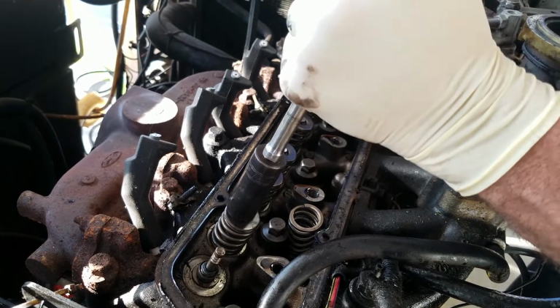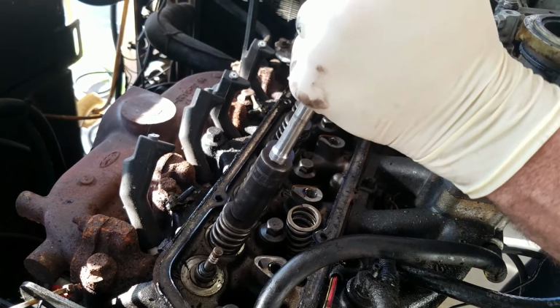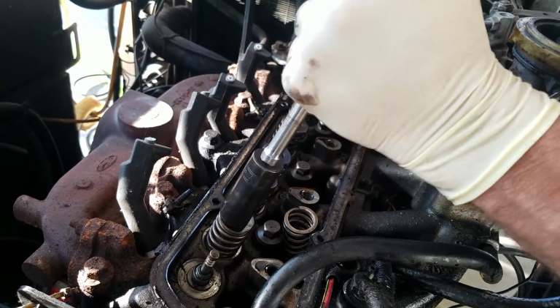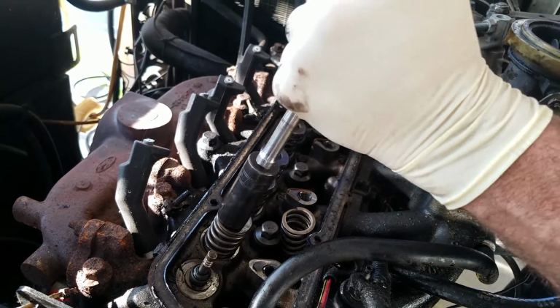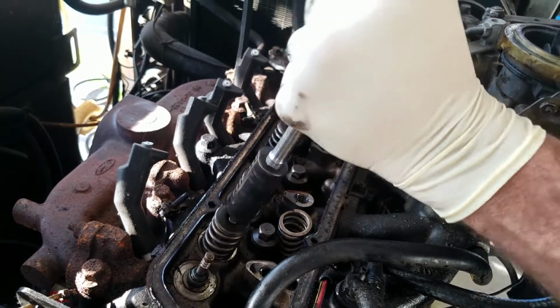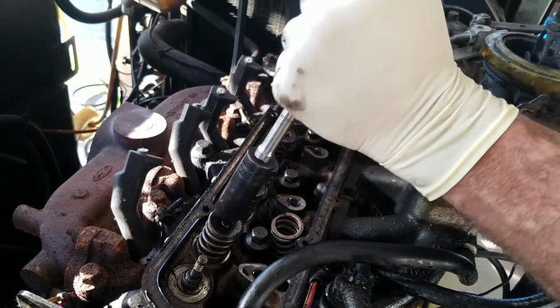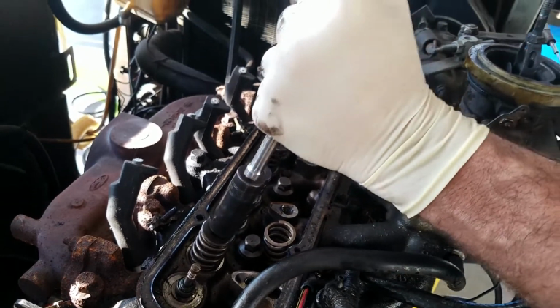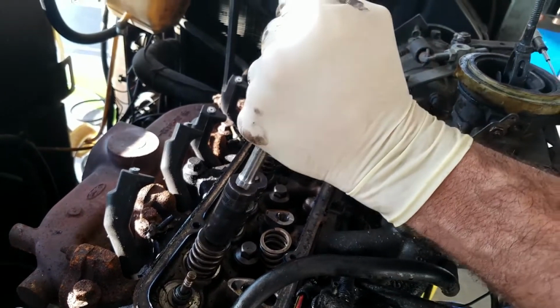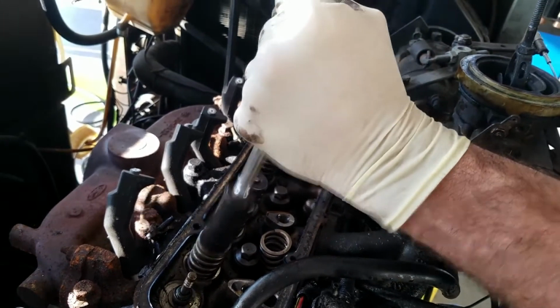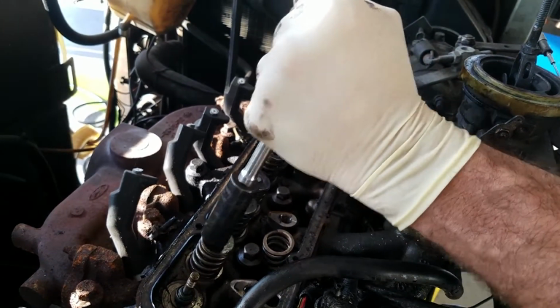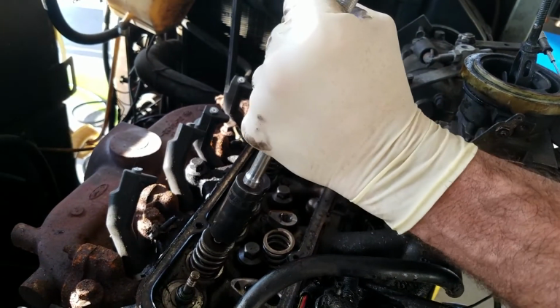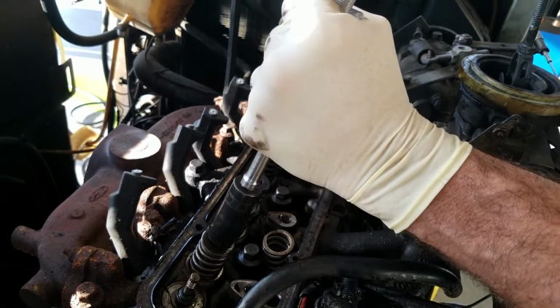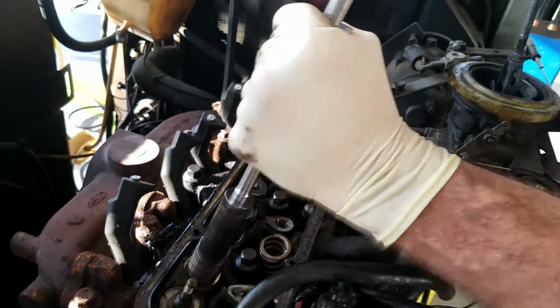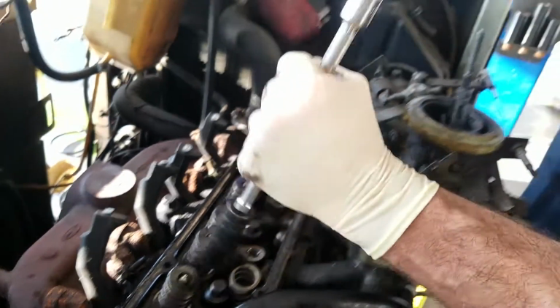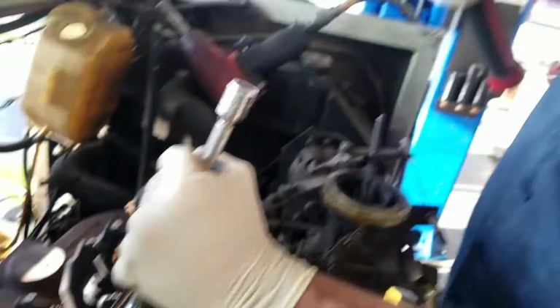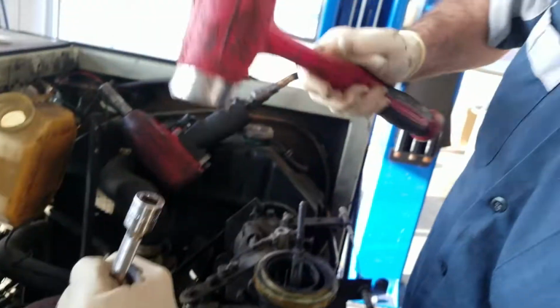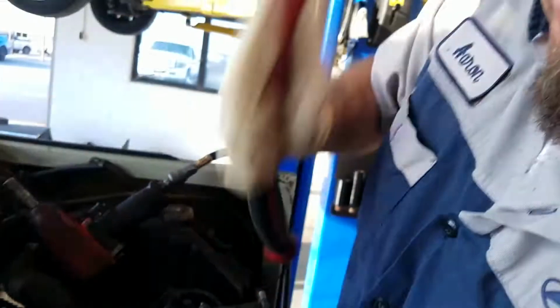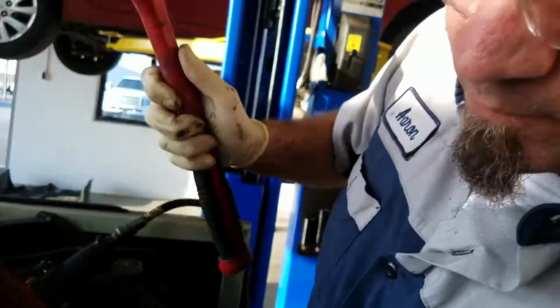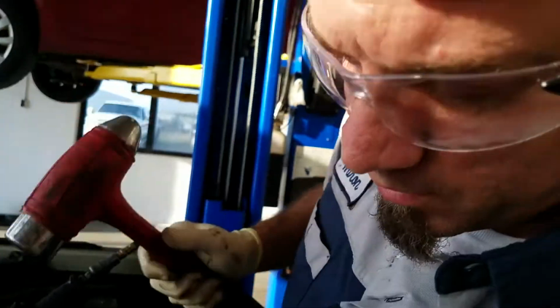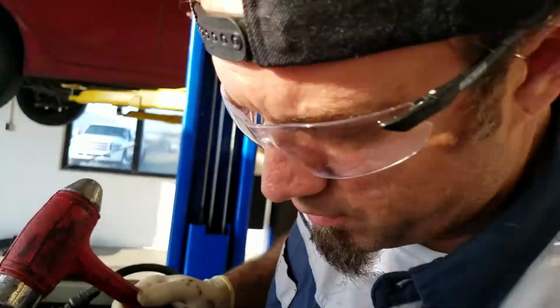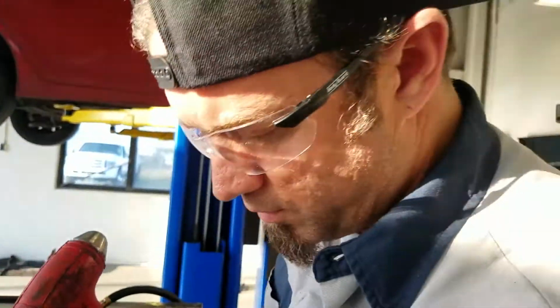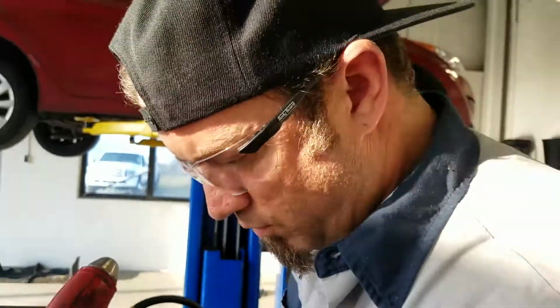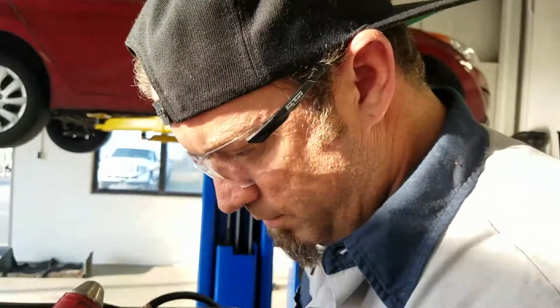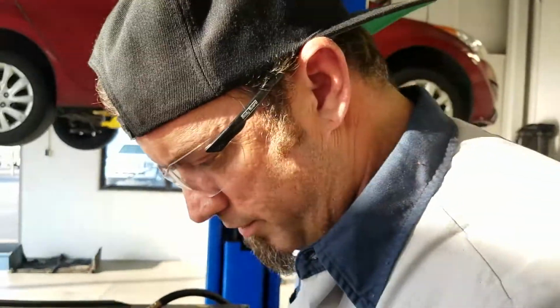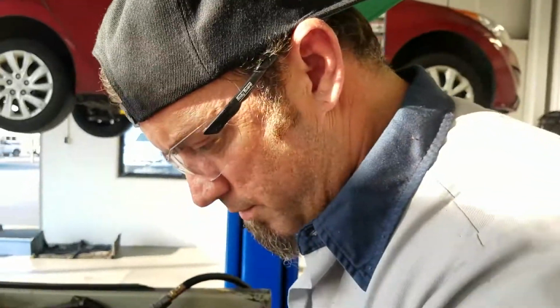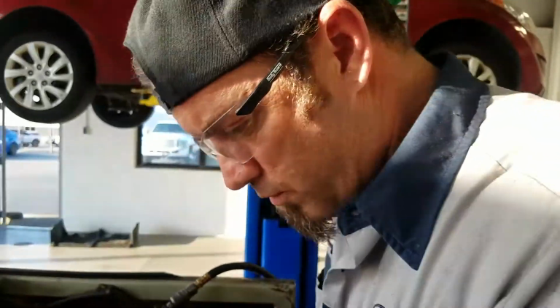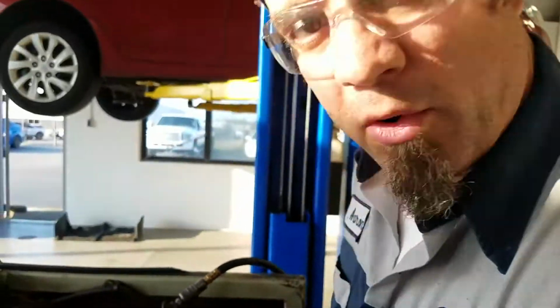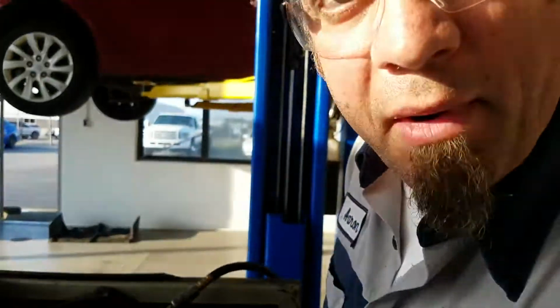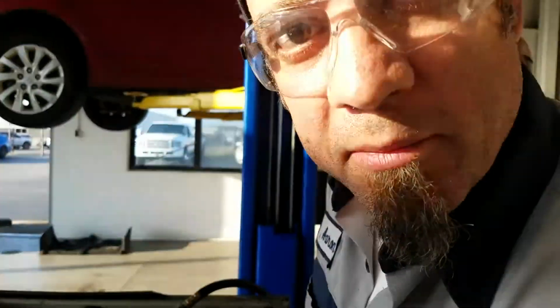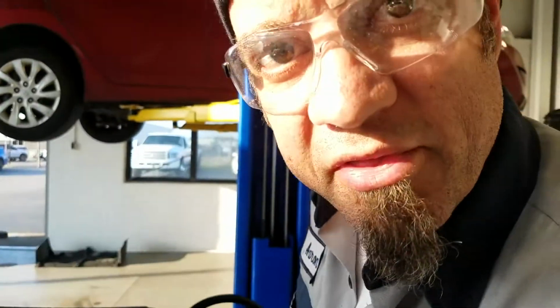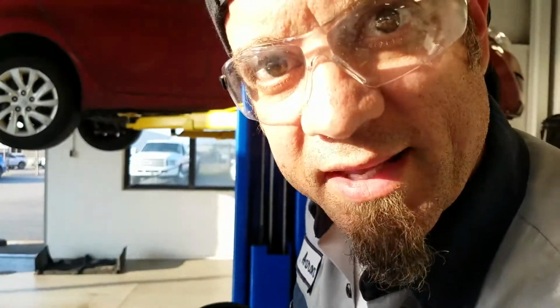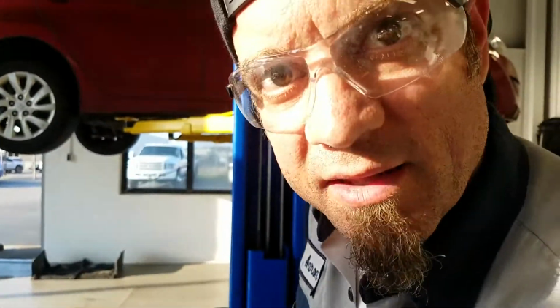Come back next week and see if we can figure out more of what the problem with this engine is.